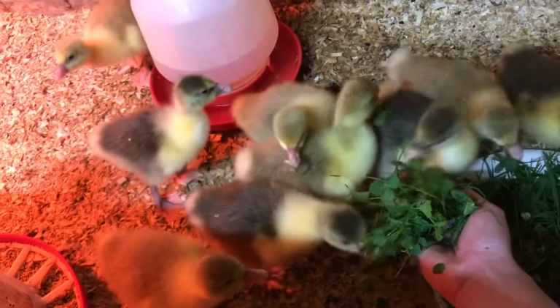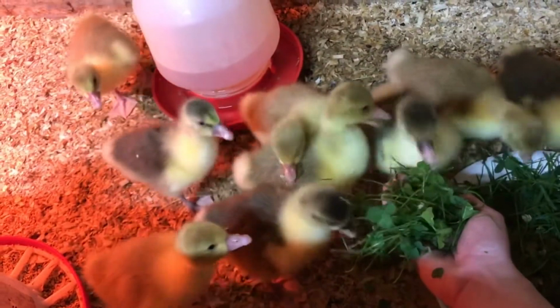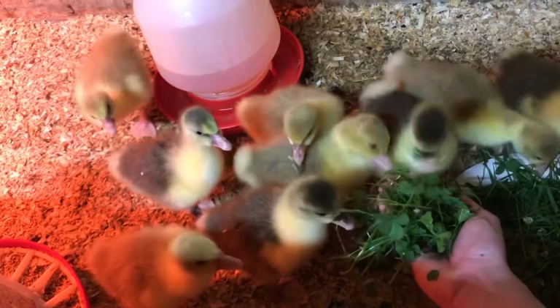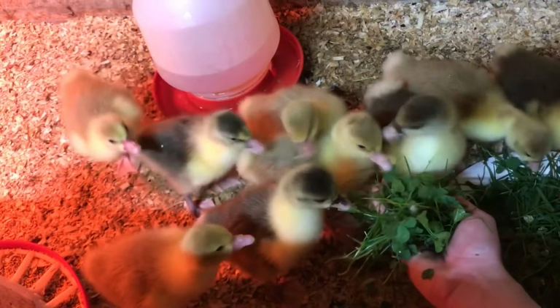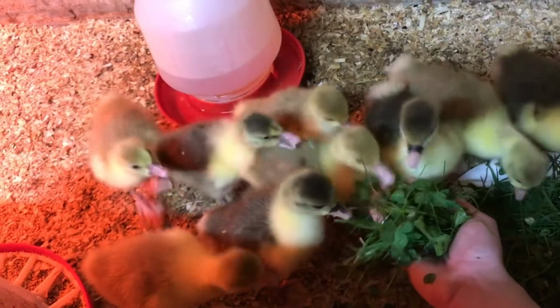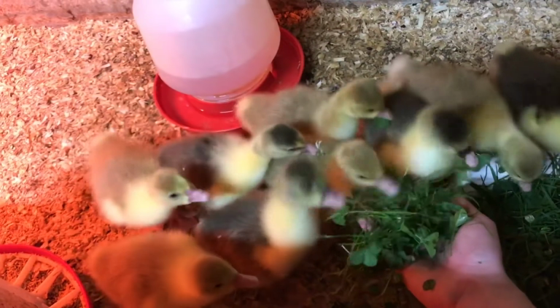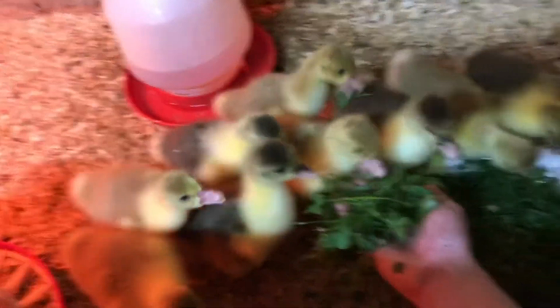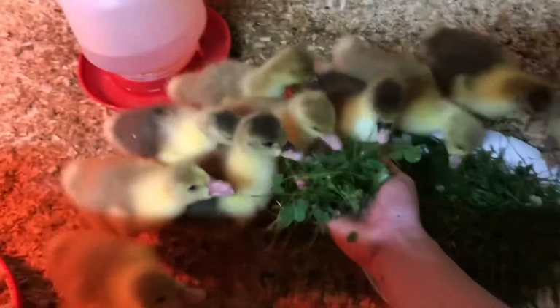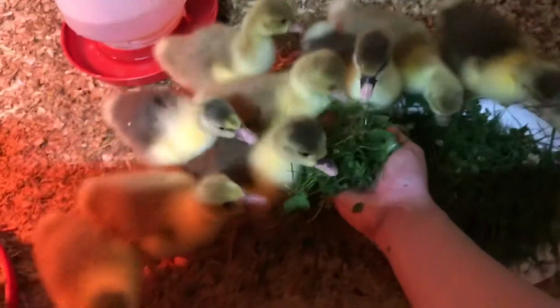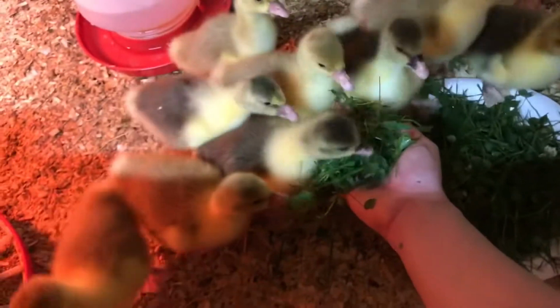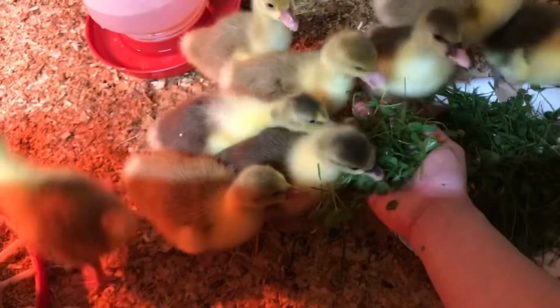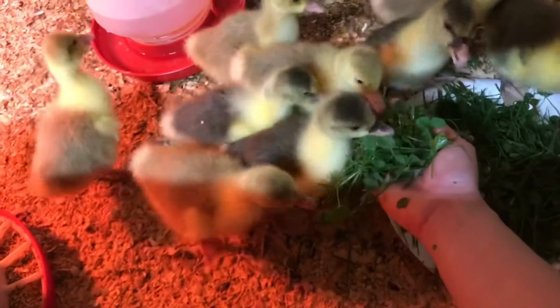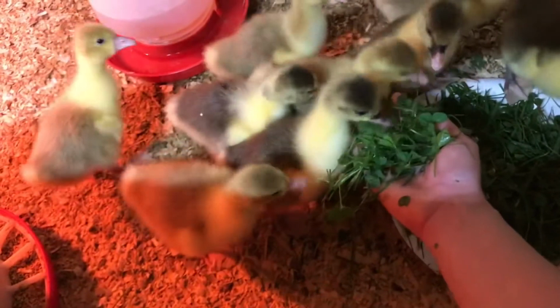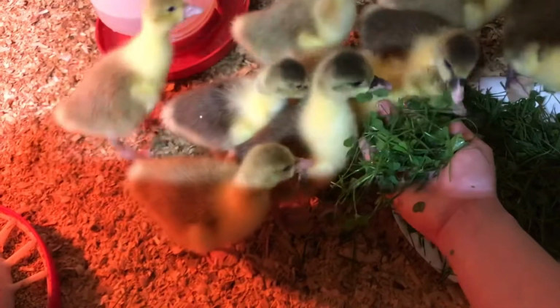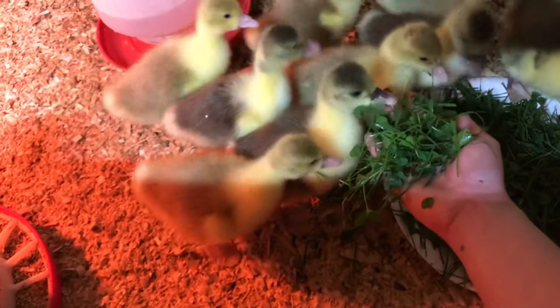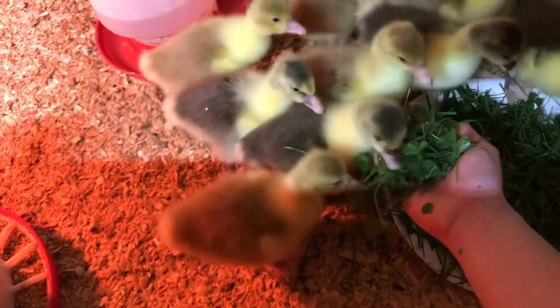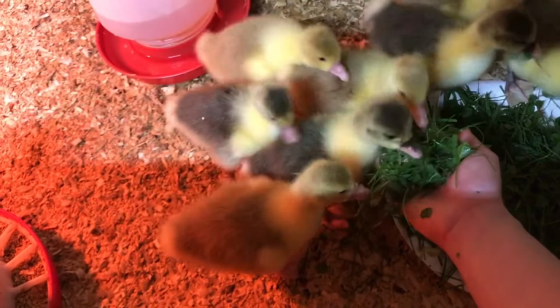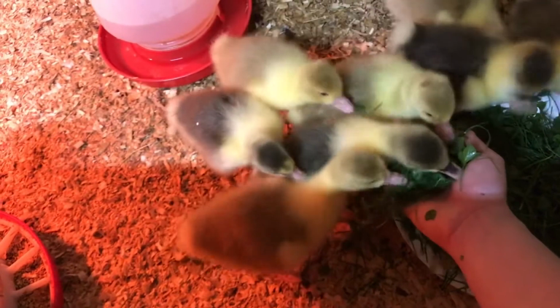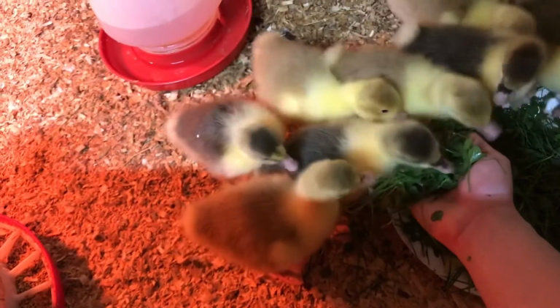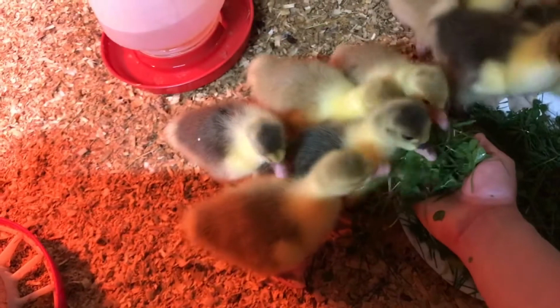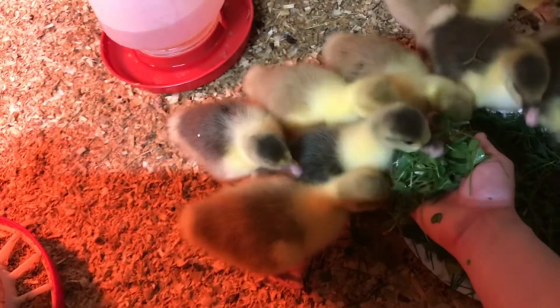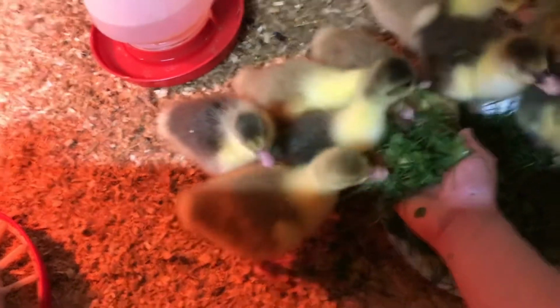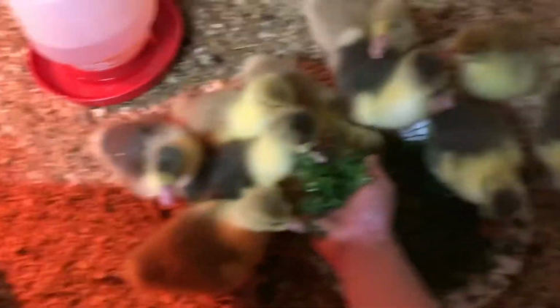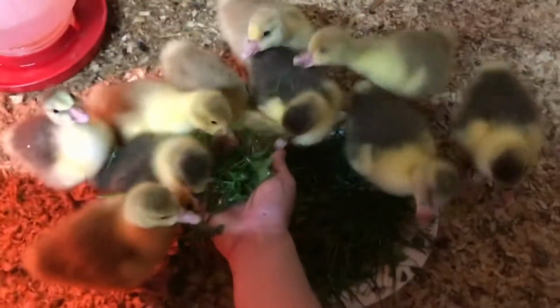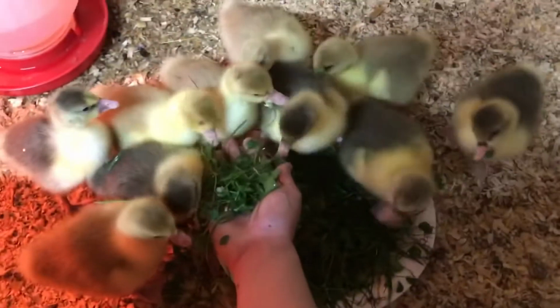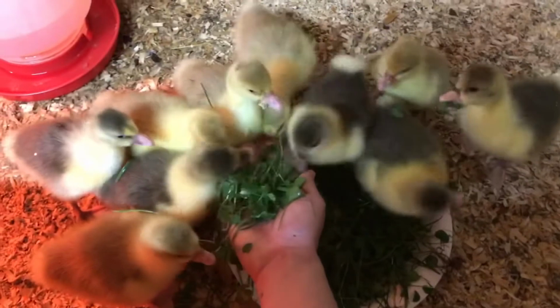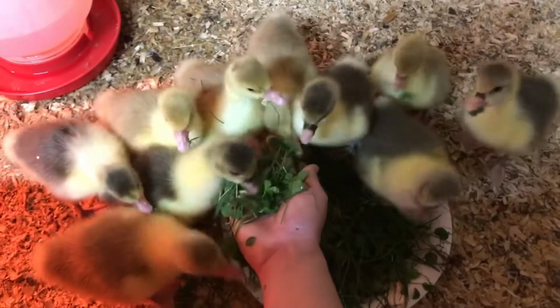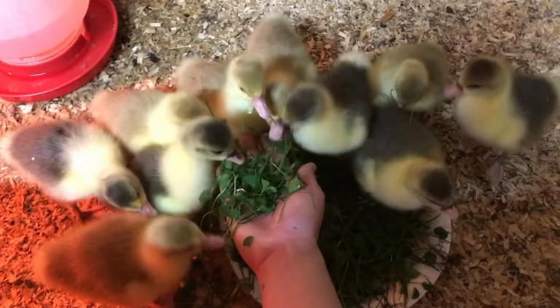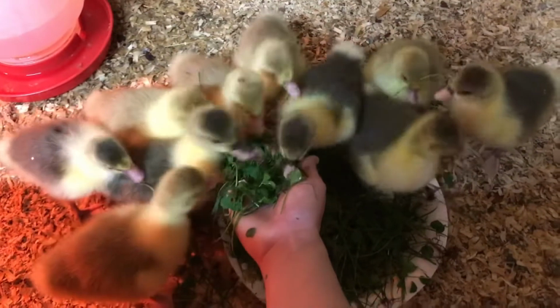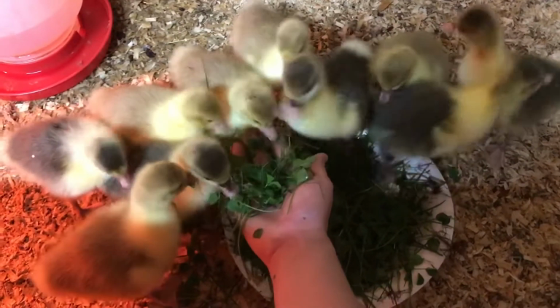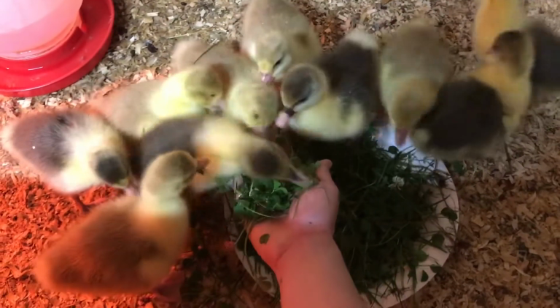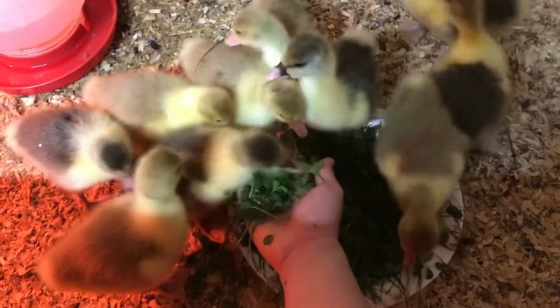My next tip is to try to develop a routine that you follow every single day for your daily chores, such as feeding. By feeding everybody in the same order every single day, it ensures that I don't forget anybody, which is really easy to do when you're up feeding at 5:30 in the morning.